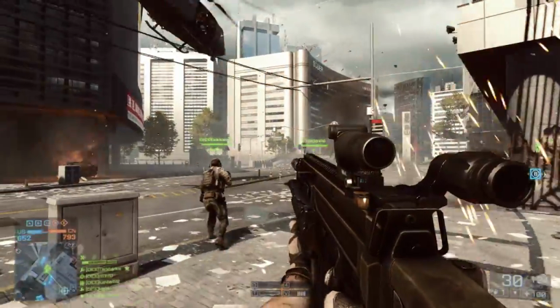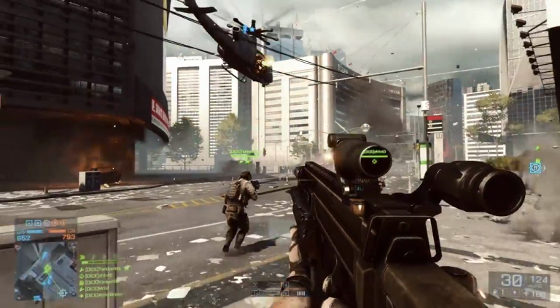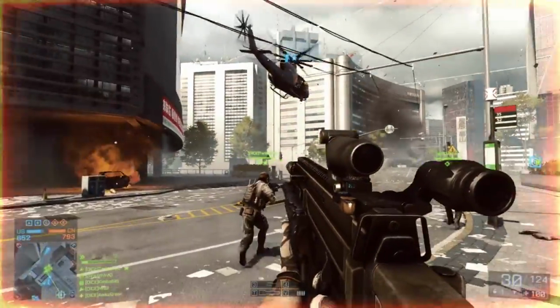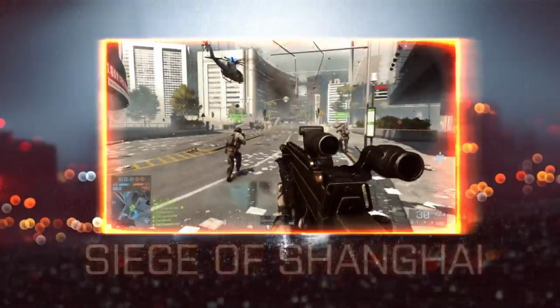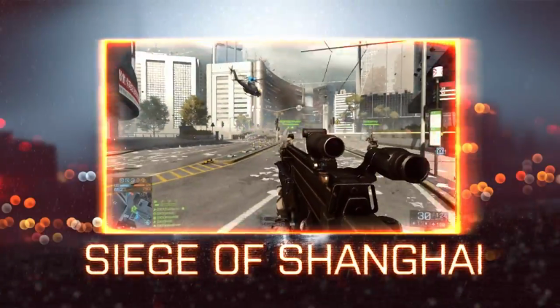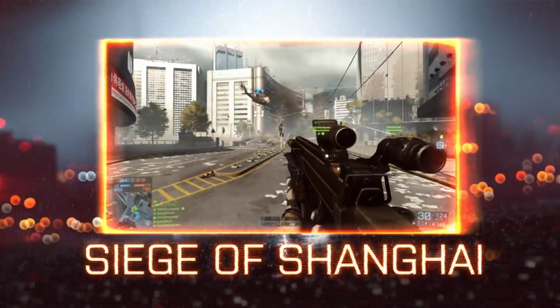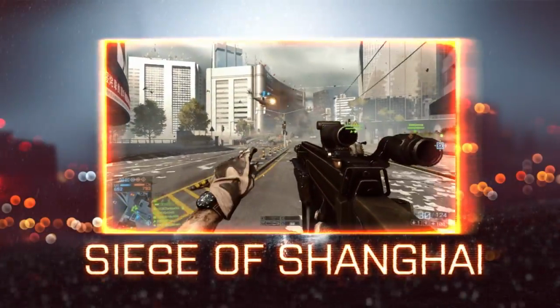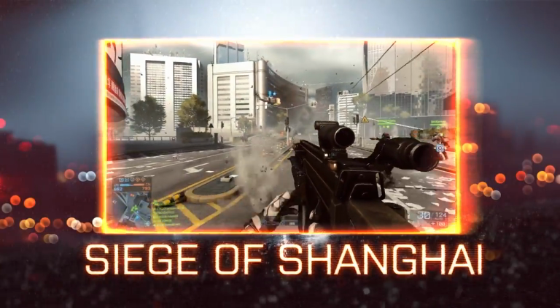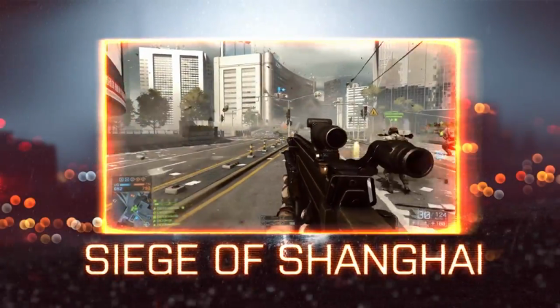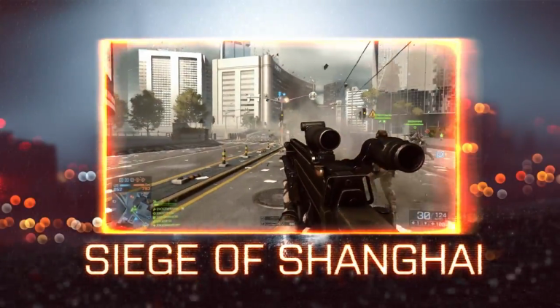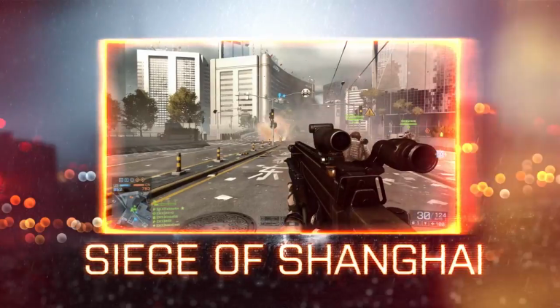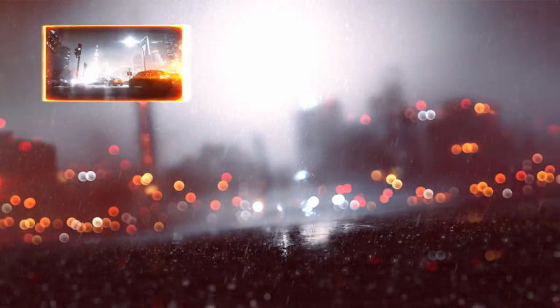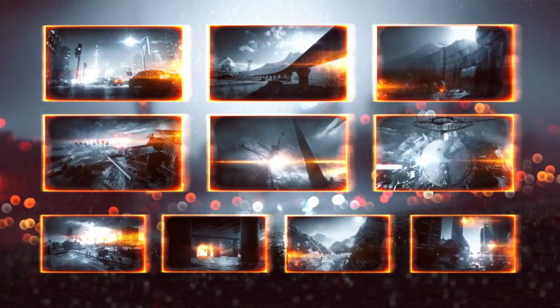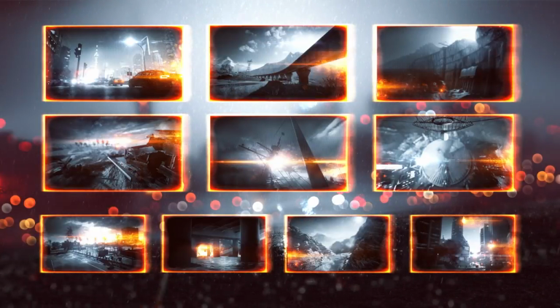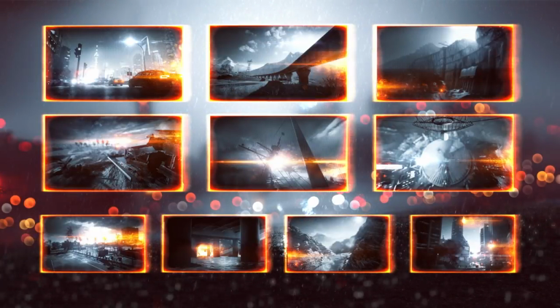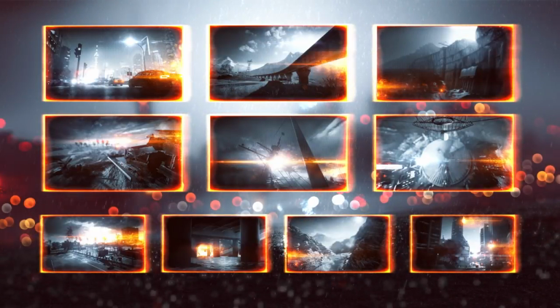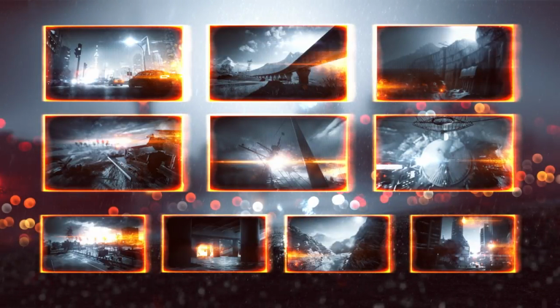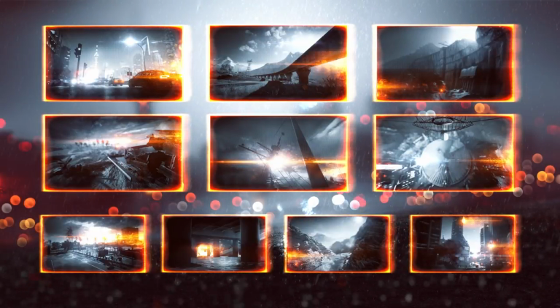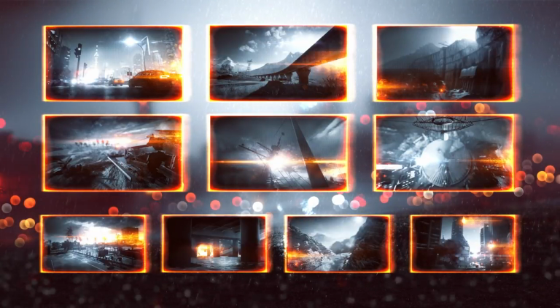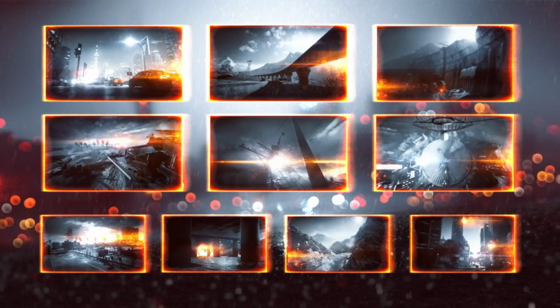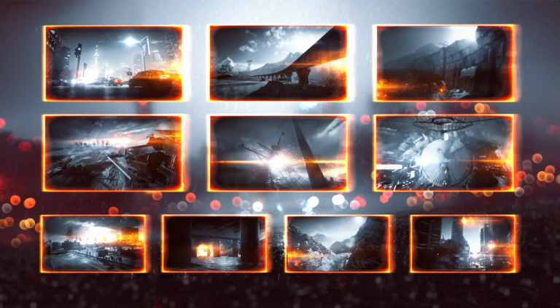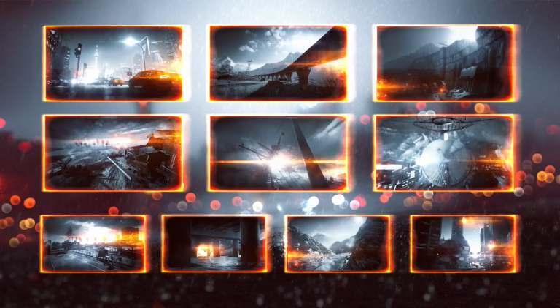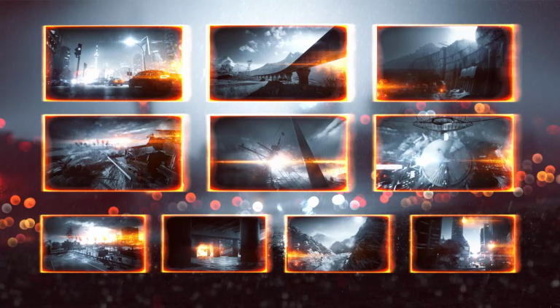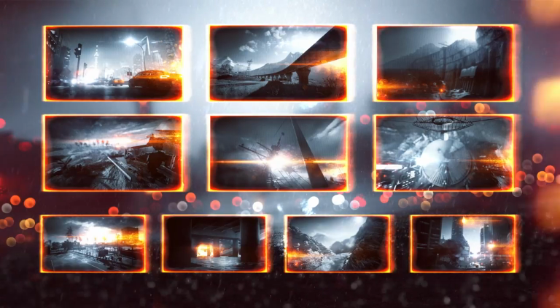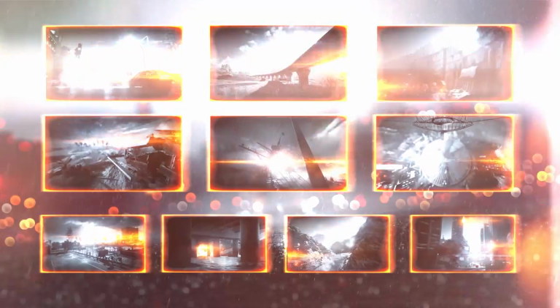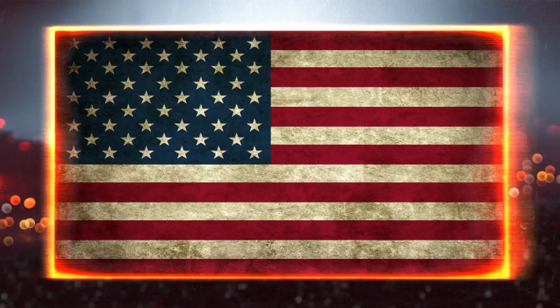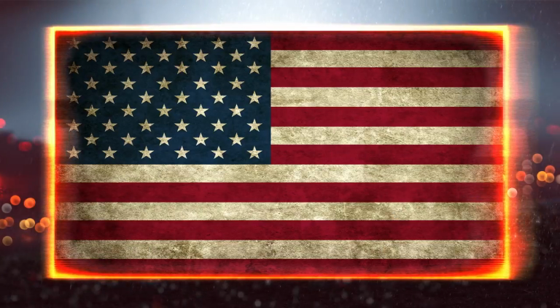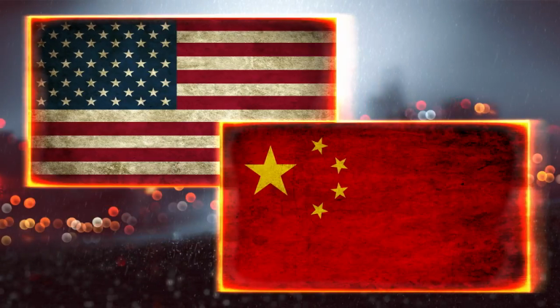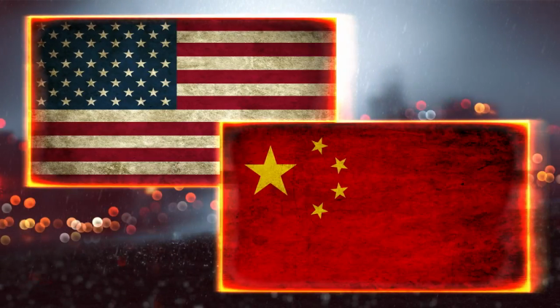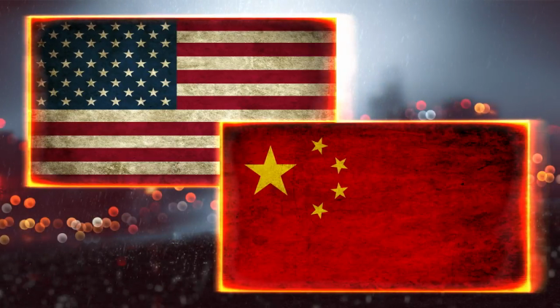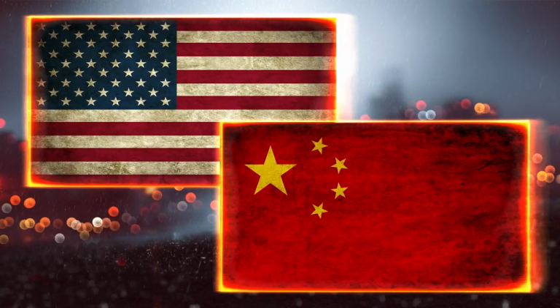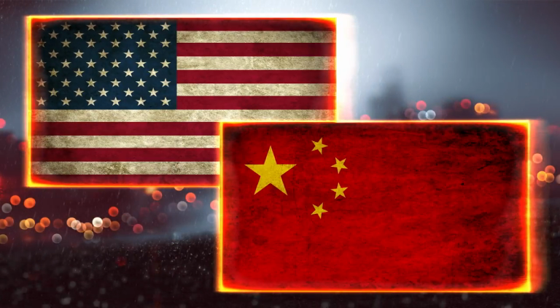You've been selected to take part in a live-fire training exercise in the streets of downtown Shanghai. This is one of 10 multiplayer maps you will experience in the full version of the game. Now you'll be divided into two teams representing U.S. and Chinese military forces.